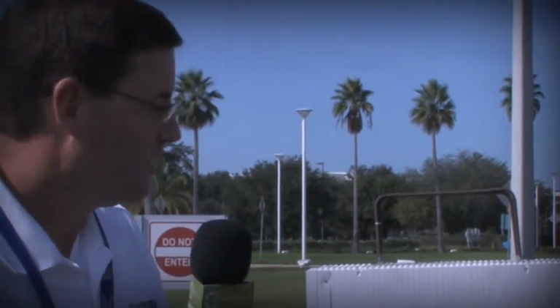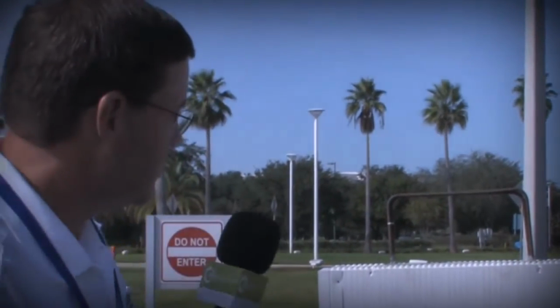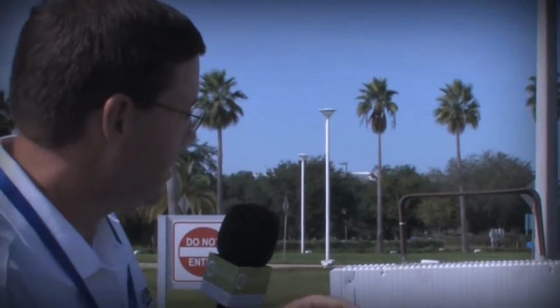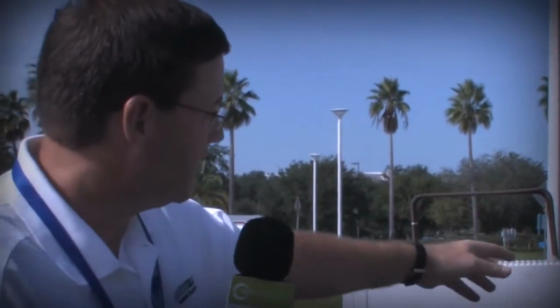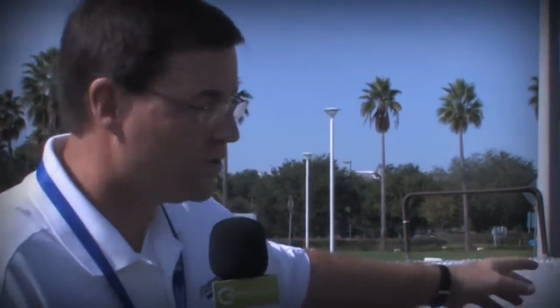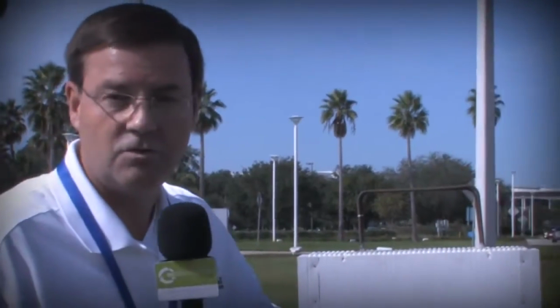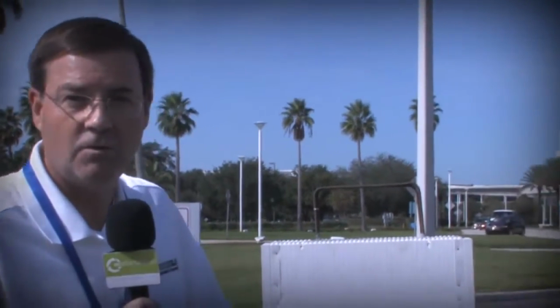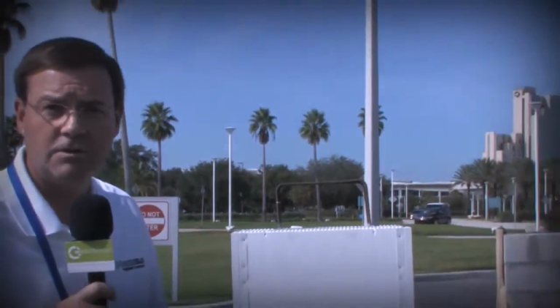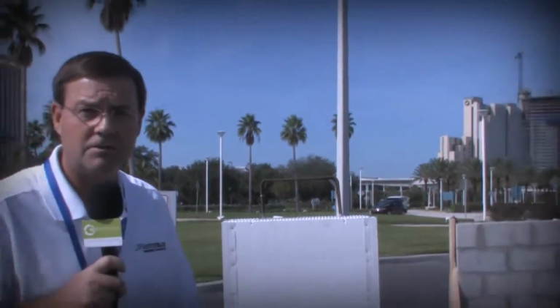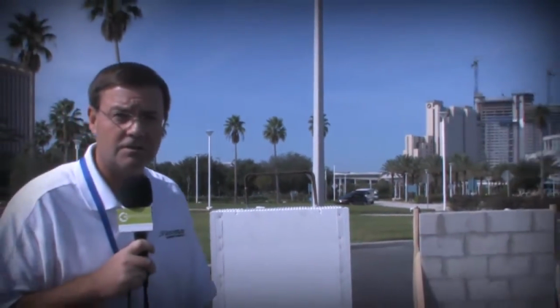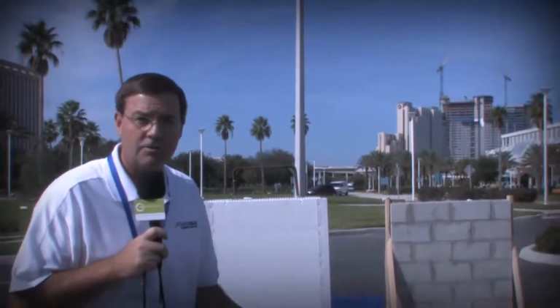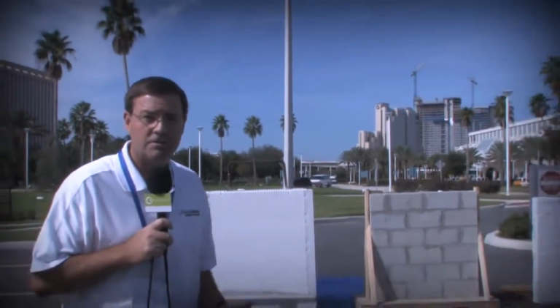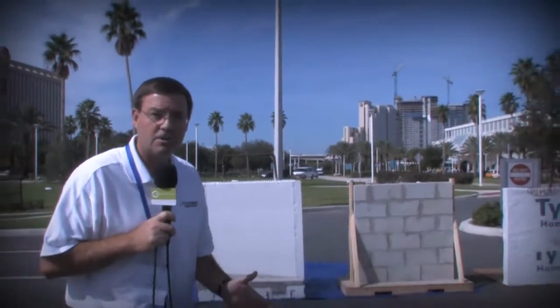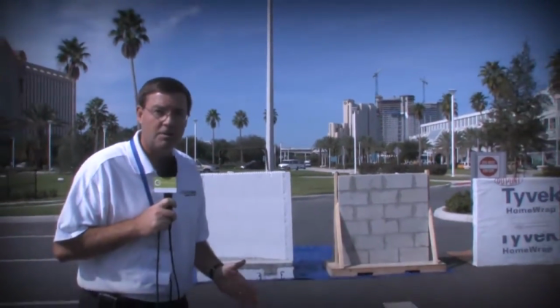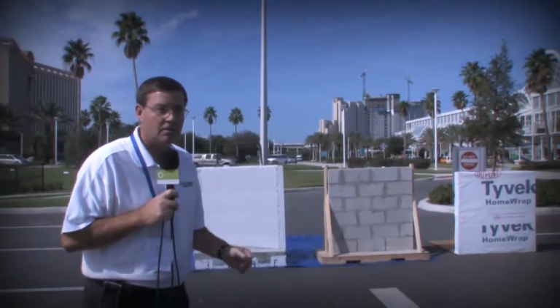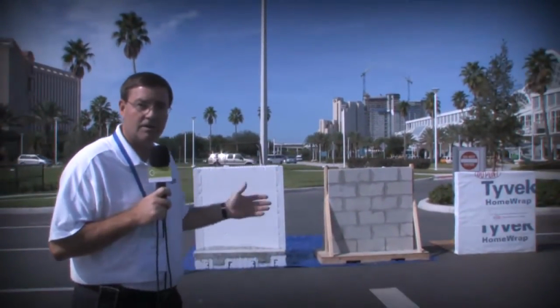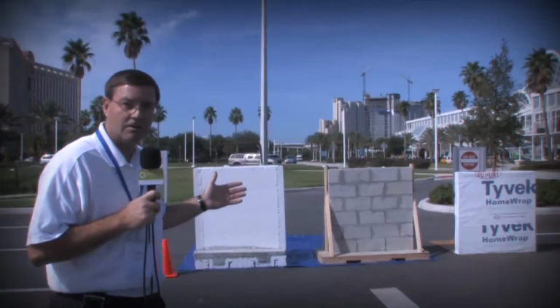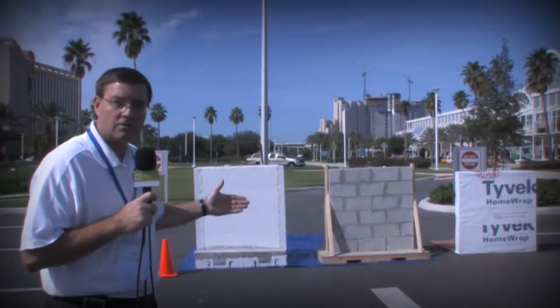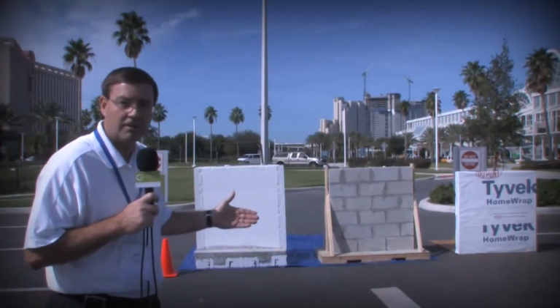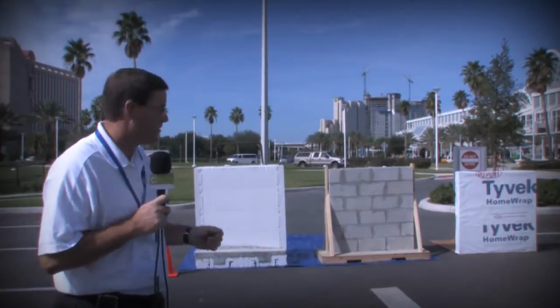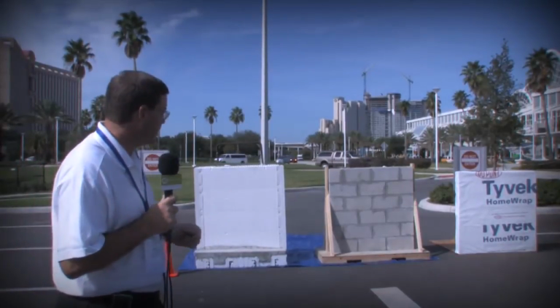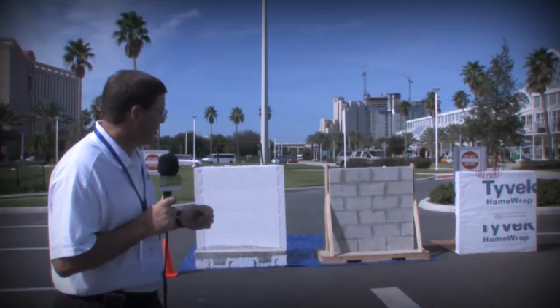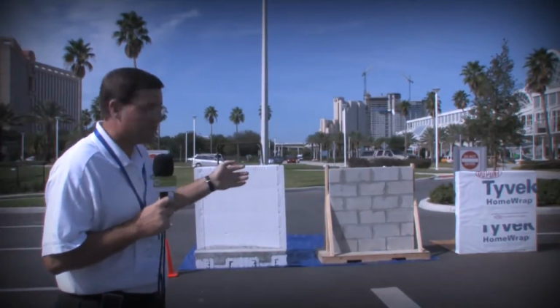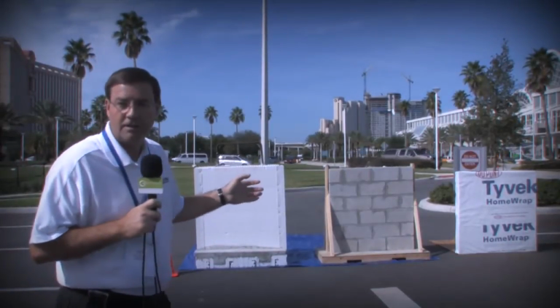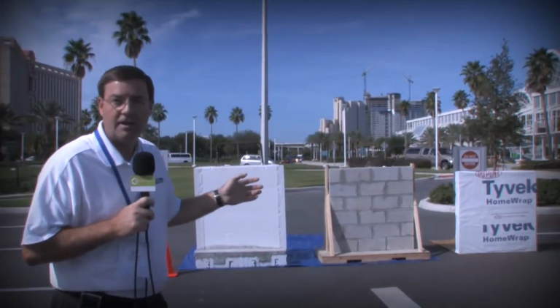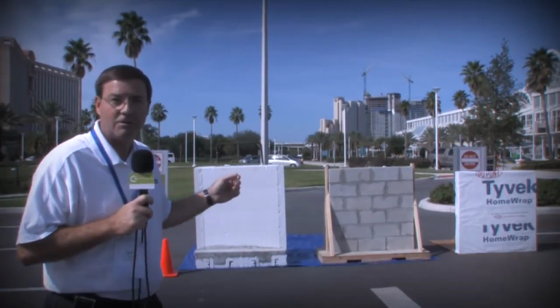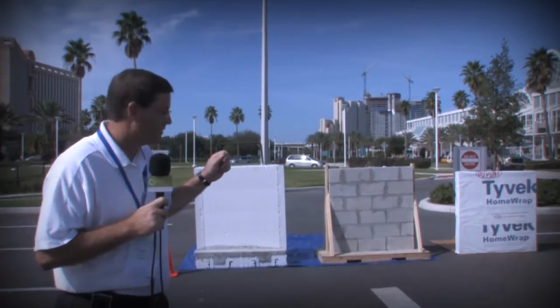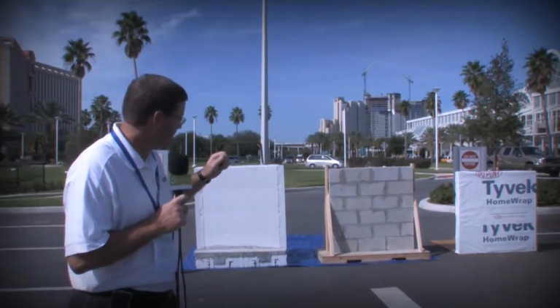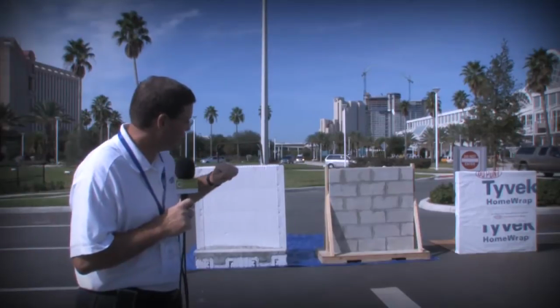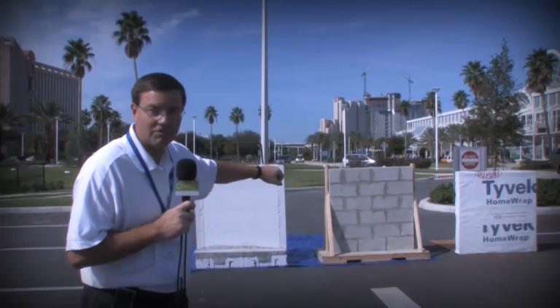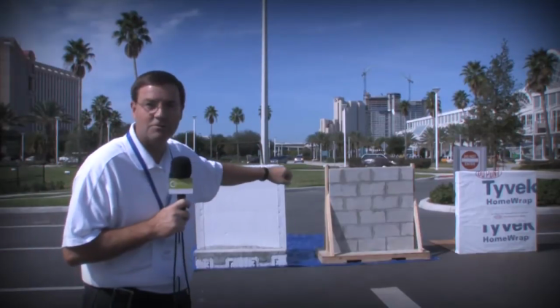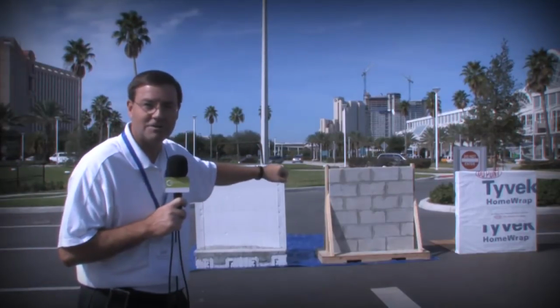The first assembly type is going to be conventional 2x4 wood frame construction with 7/16ths OSB with a house wrap on the exterior. We fully expect the air cannon display — the 2x4 — to shoot right through this wall system.